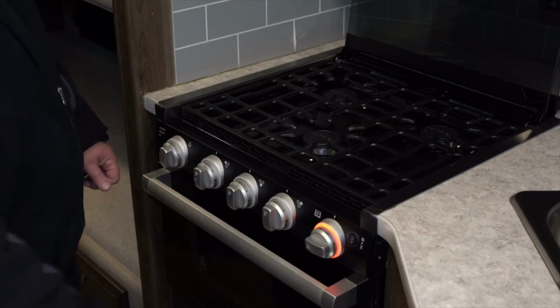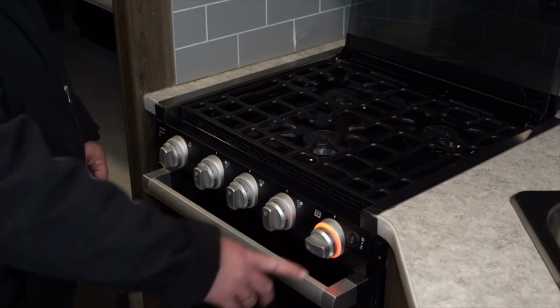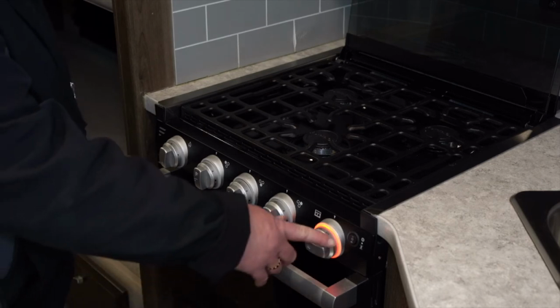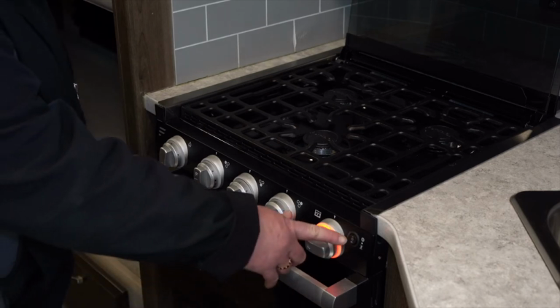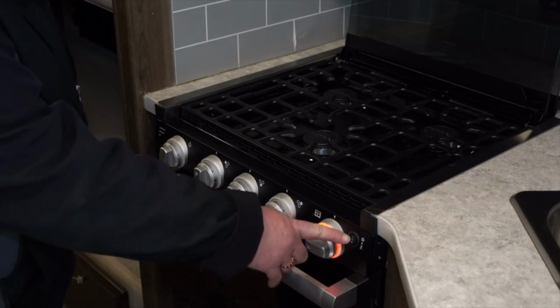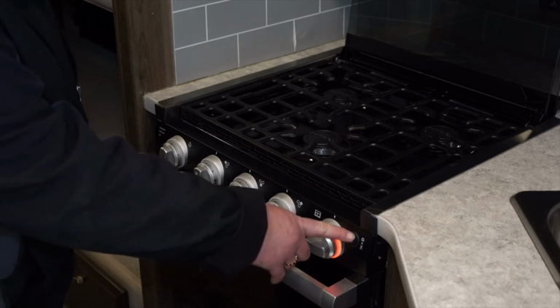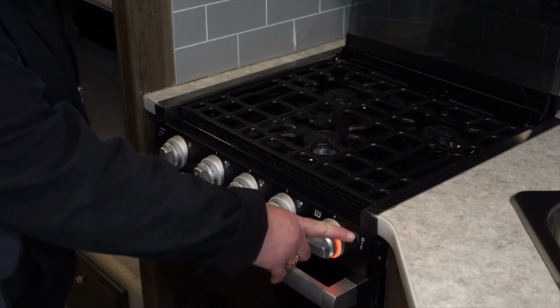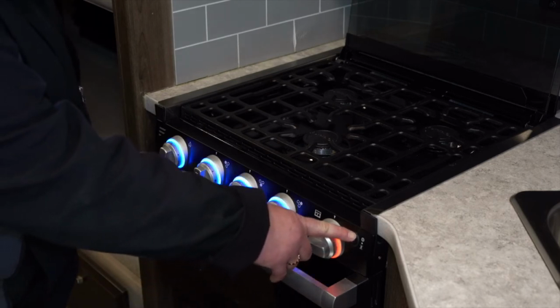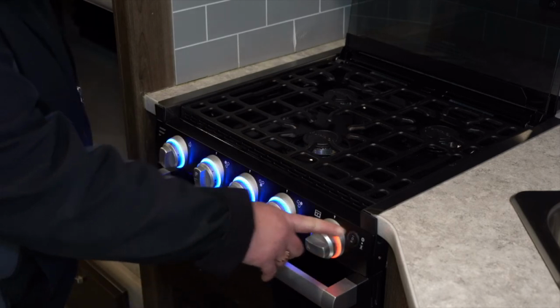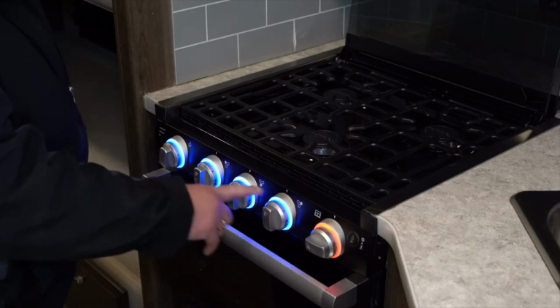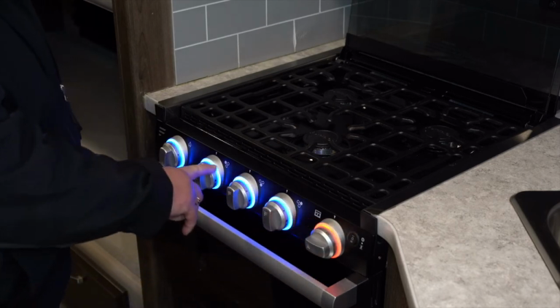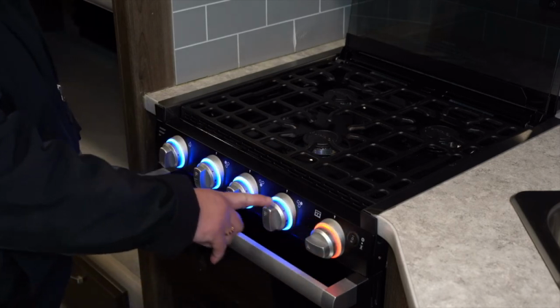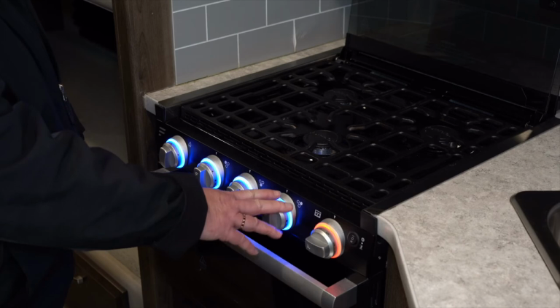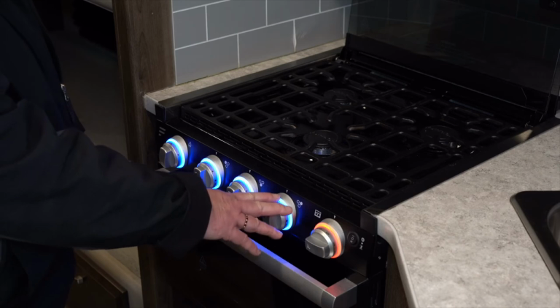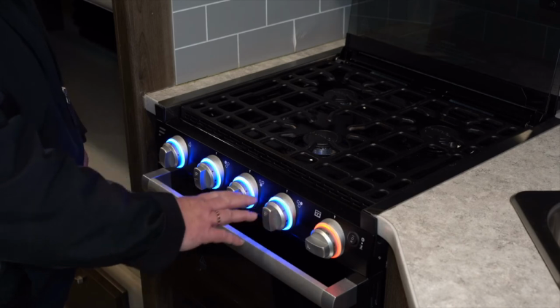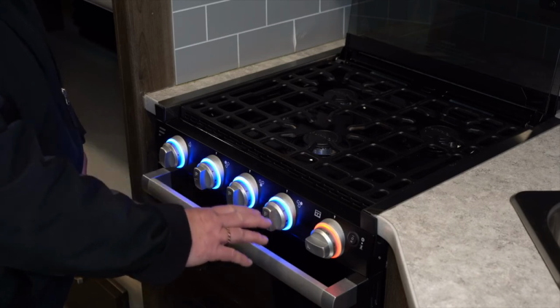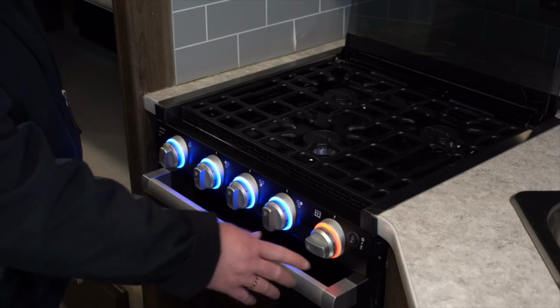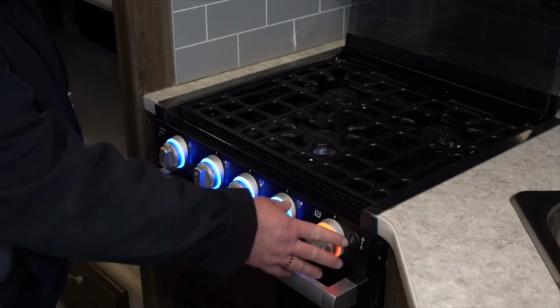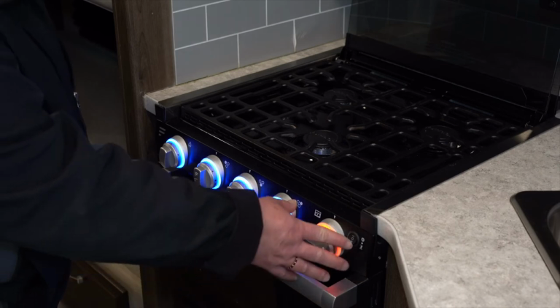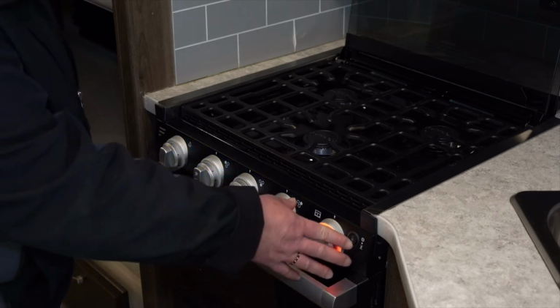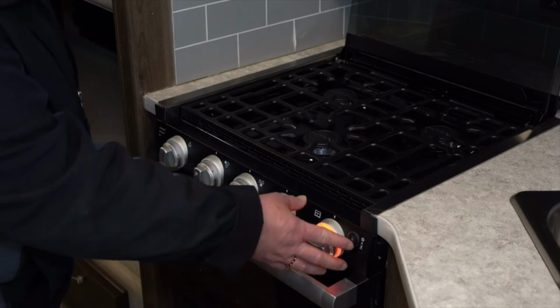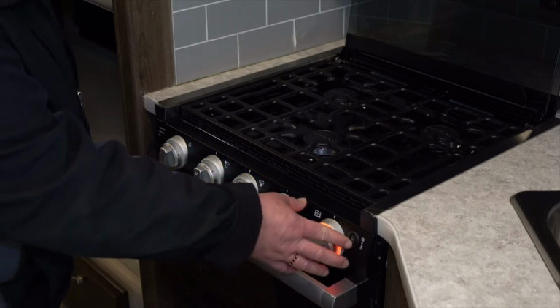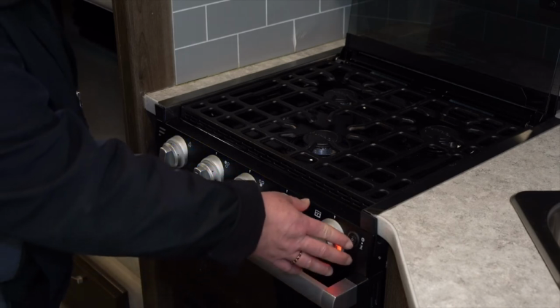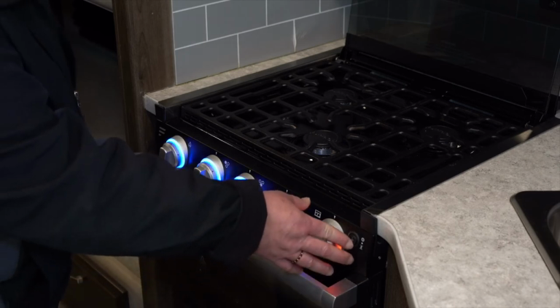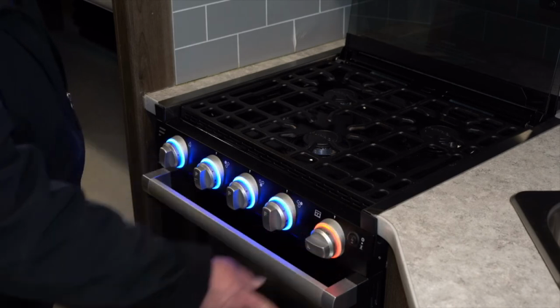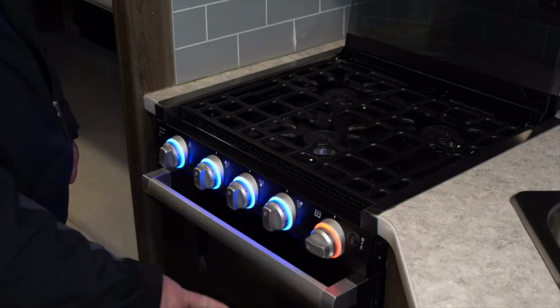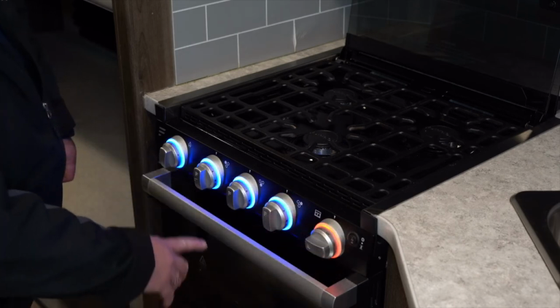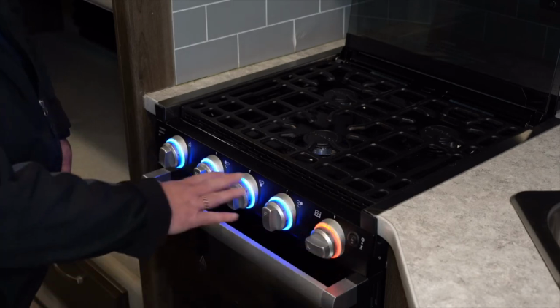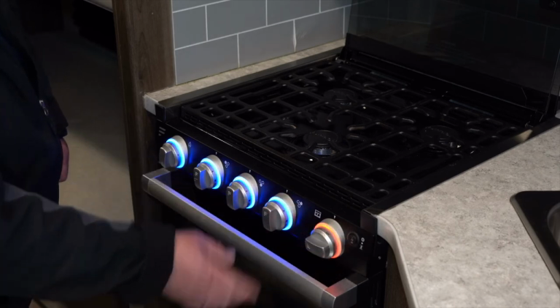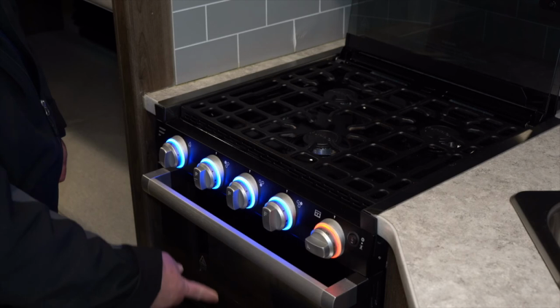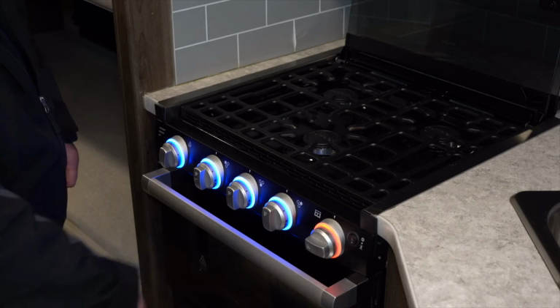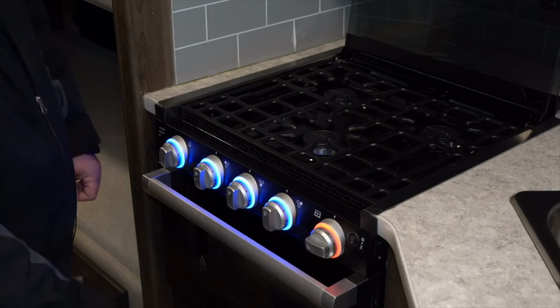You also have a button over here that's going to light some night lights on the knobs themselves, and if you push it down low it'll light these as well as the oven.